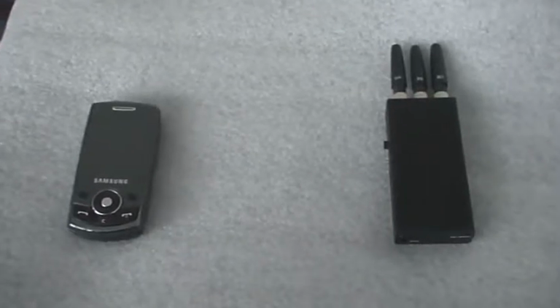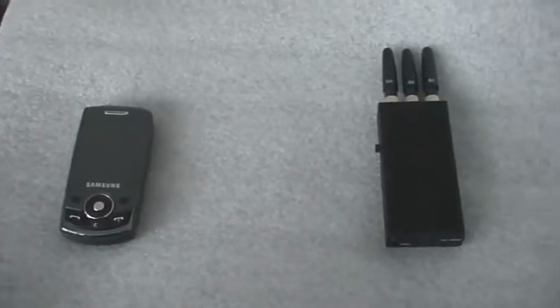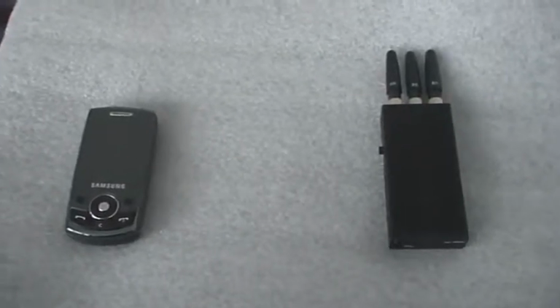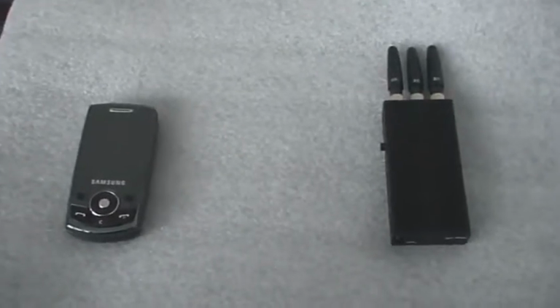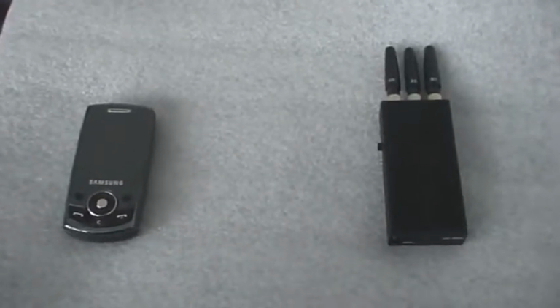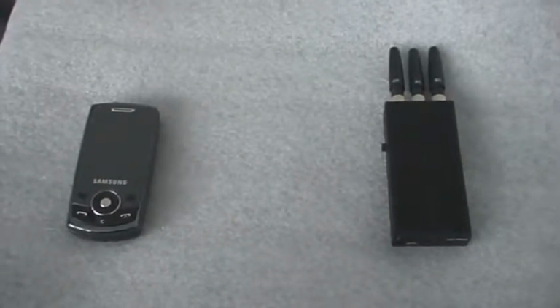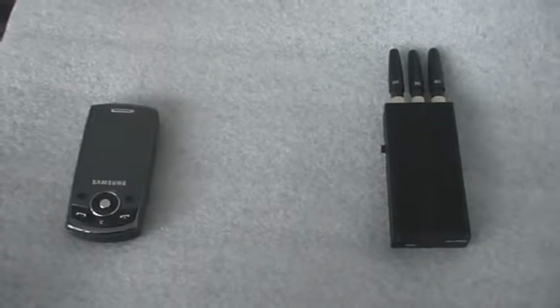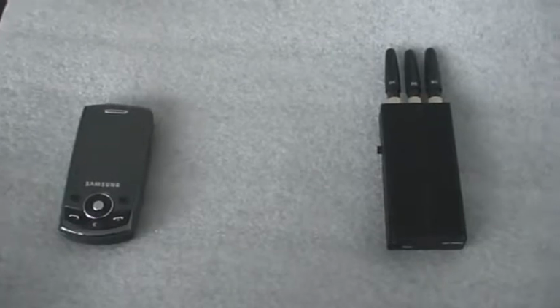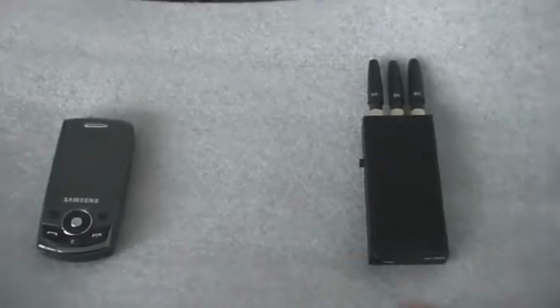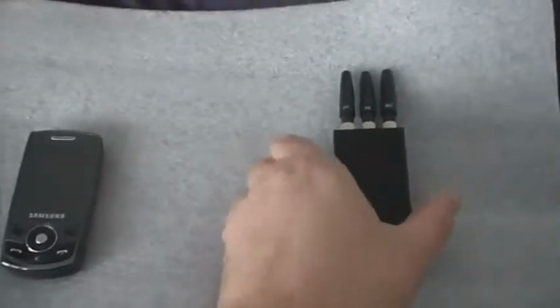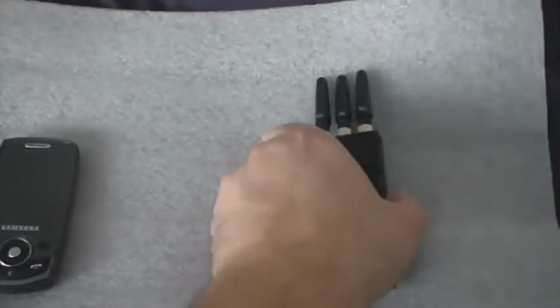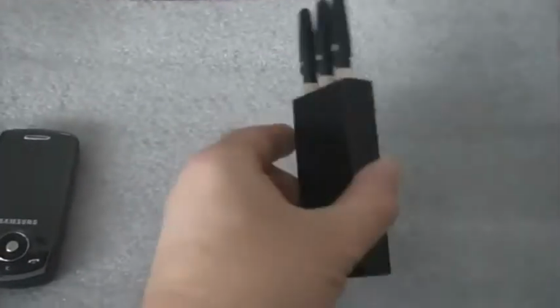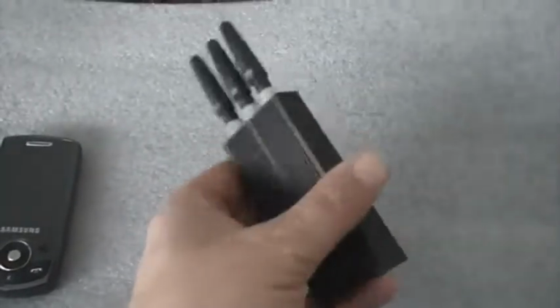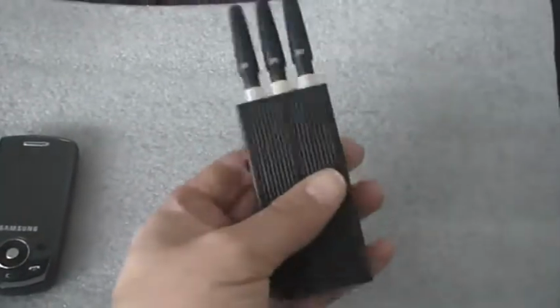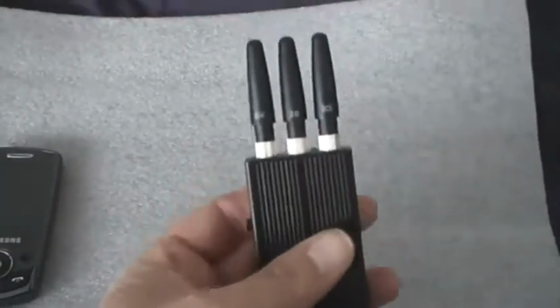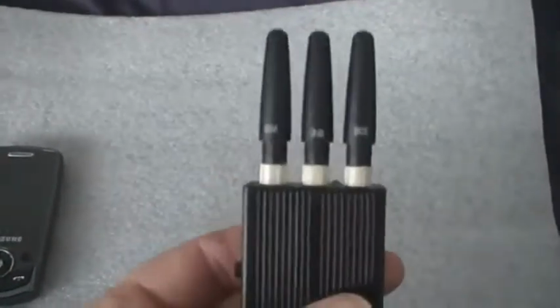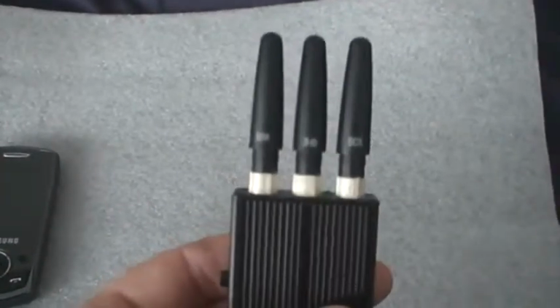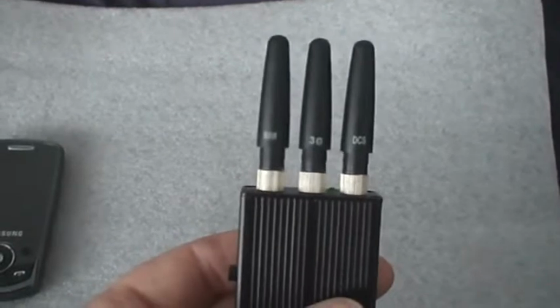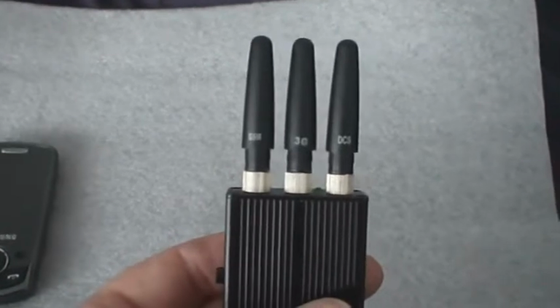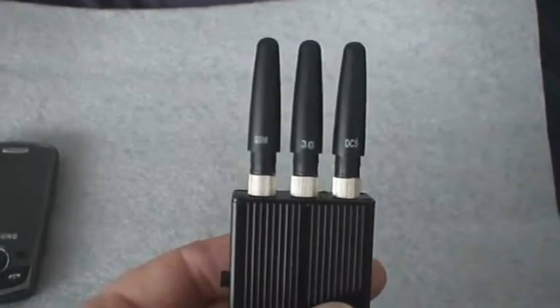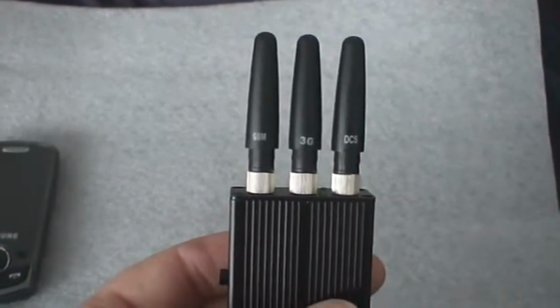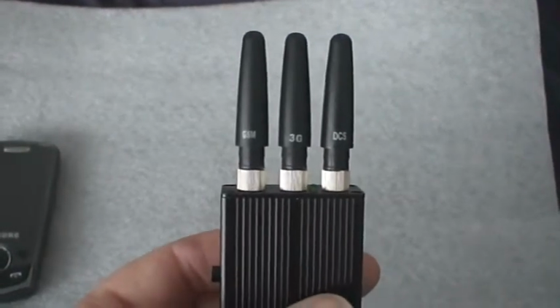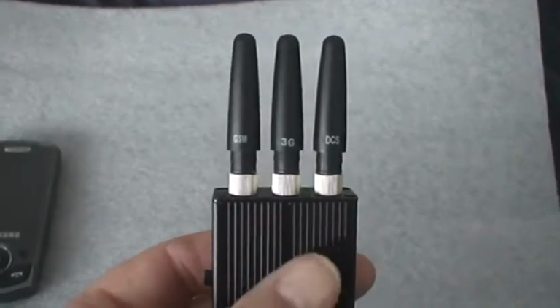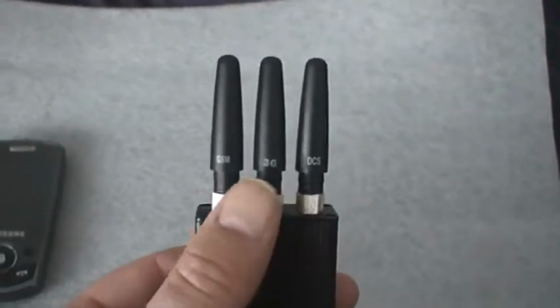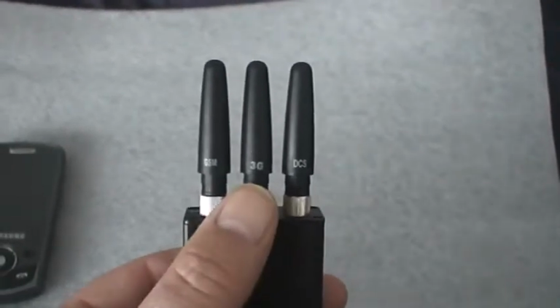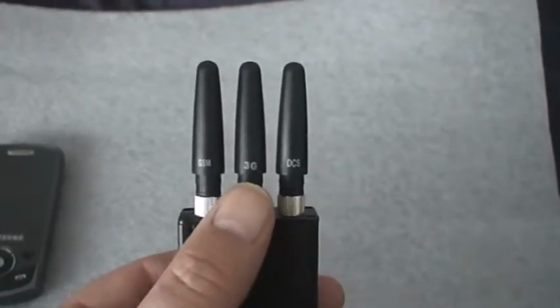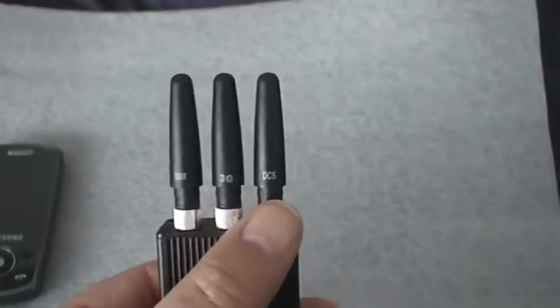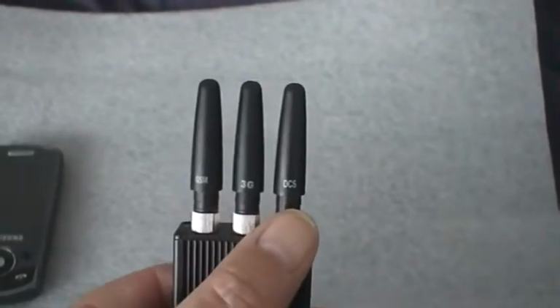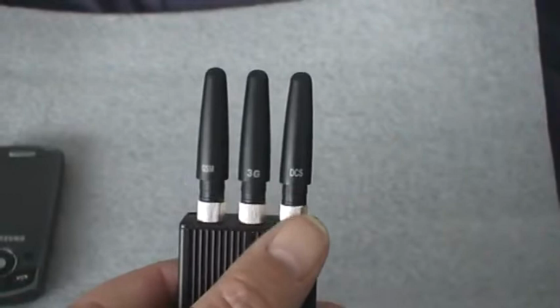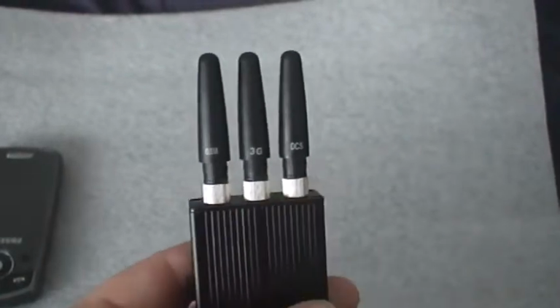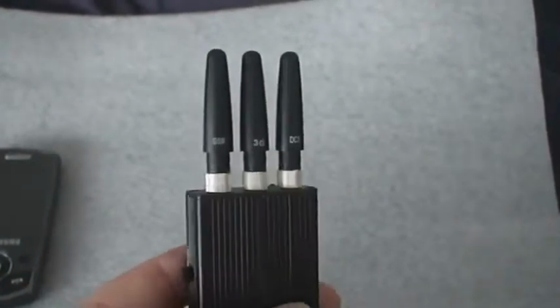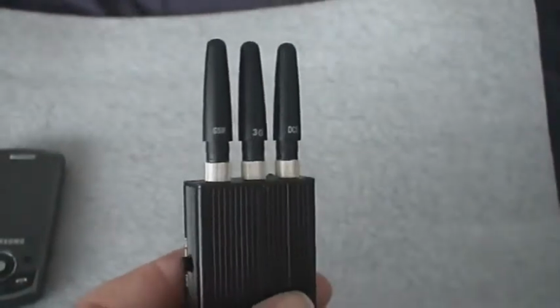Simple test of a cell phone or mobile phone jammer. There's the jammer itself. It has three aerials: GSM, 3G, and DCS — kind of an emailing system for the phones.